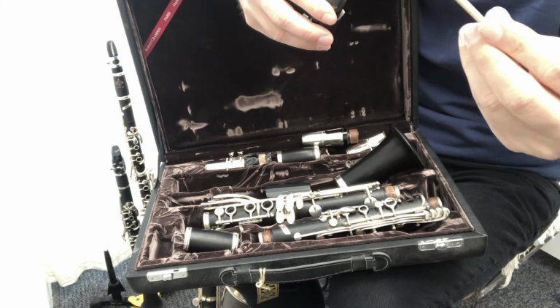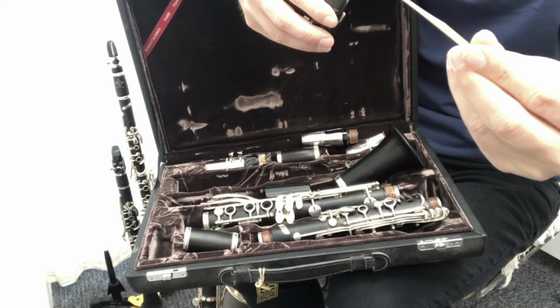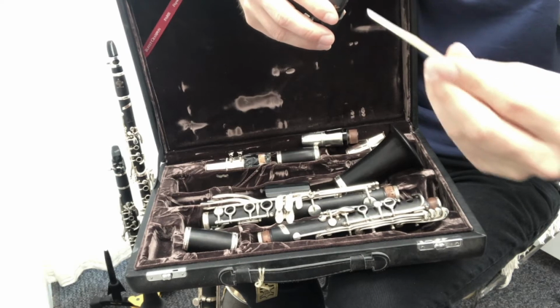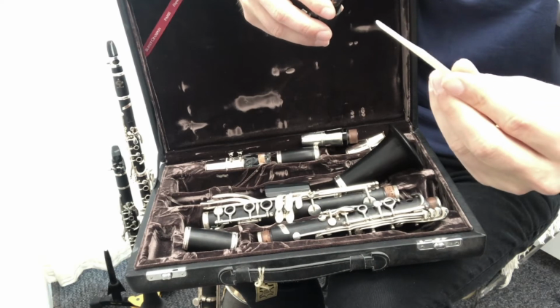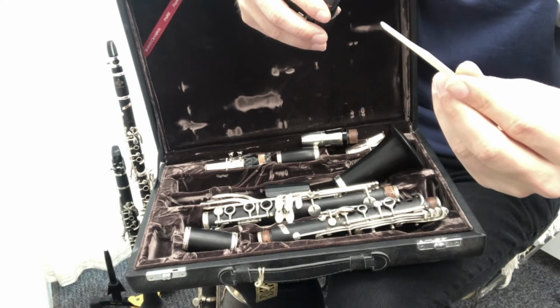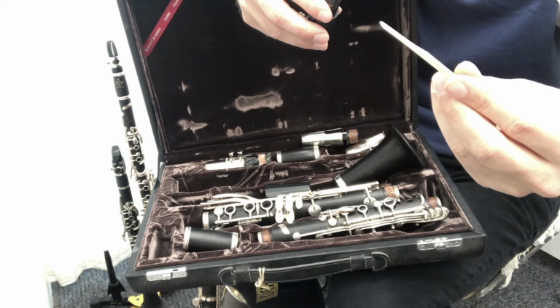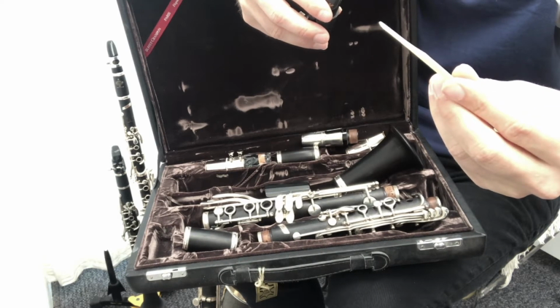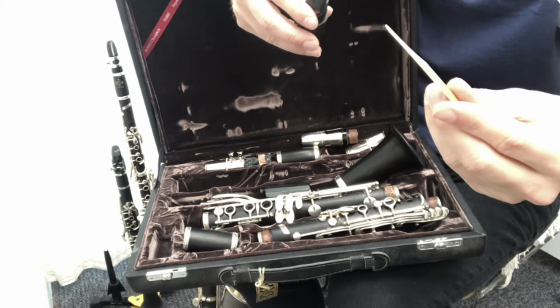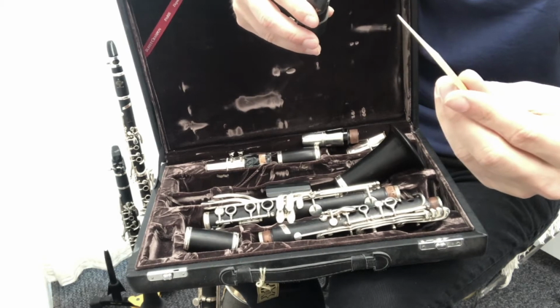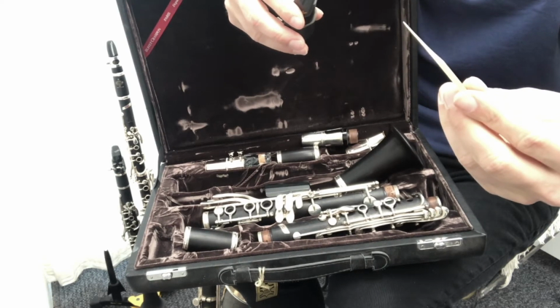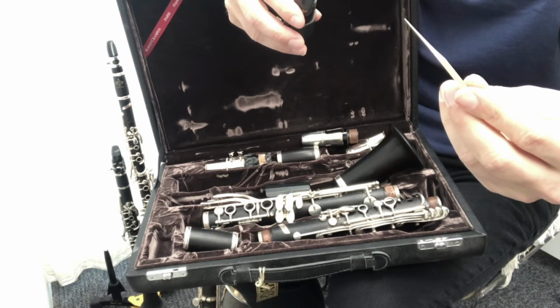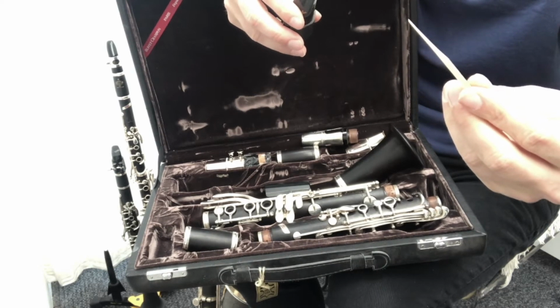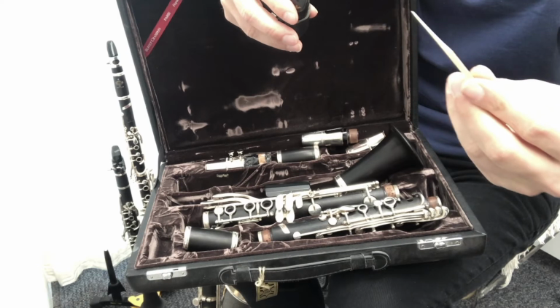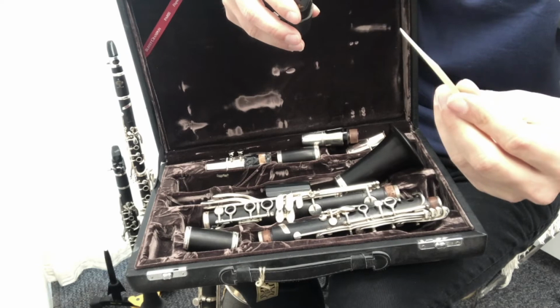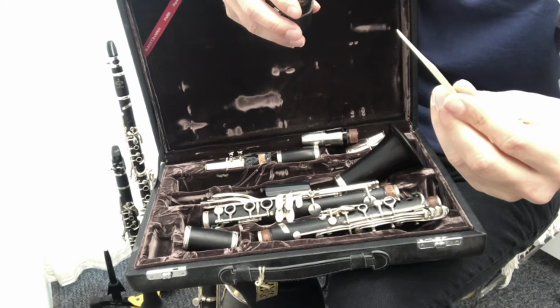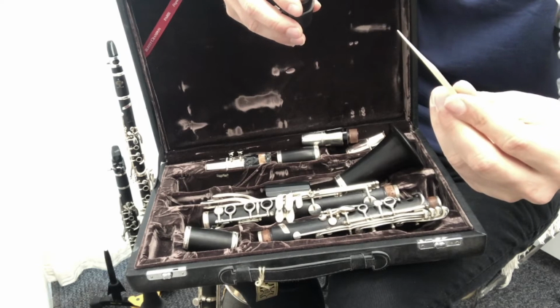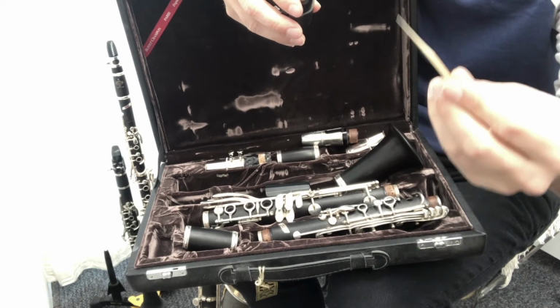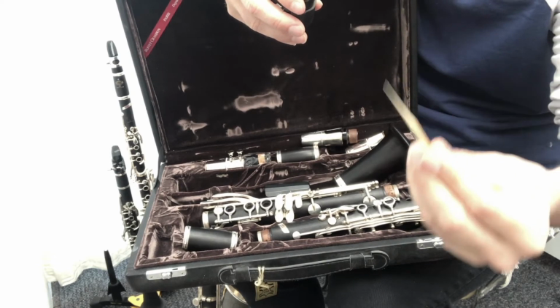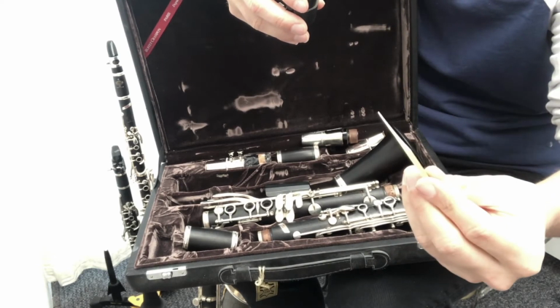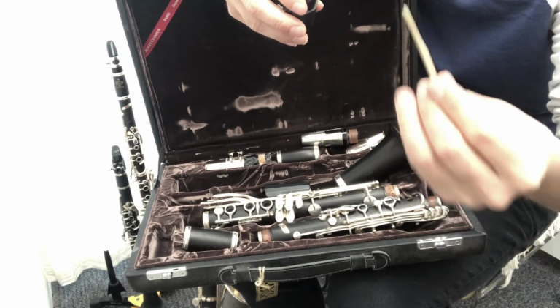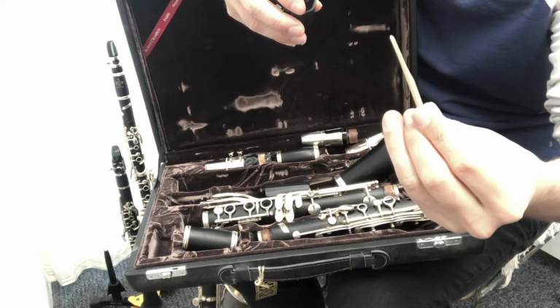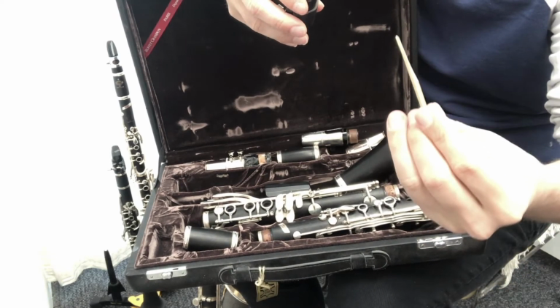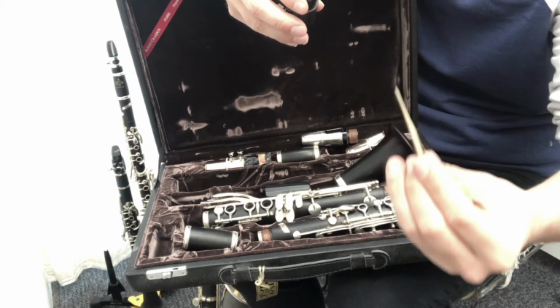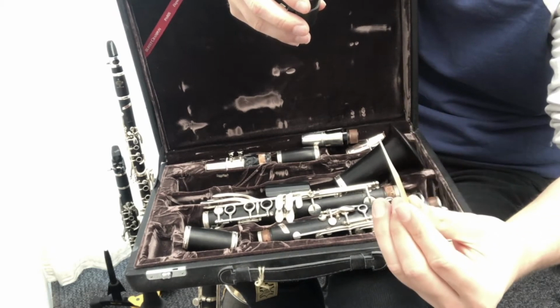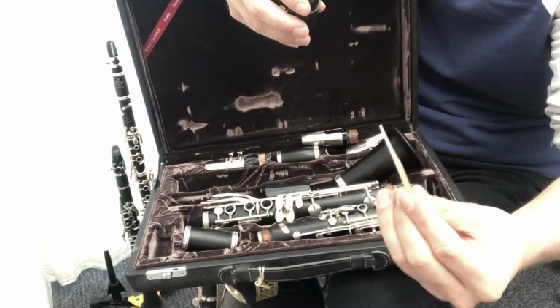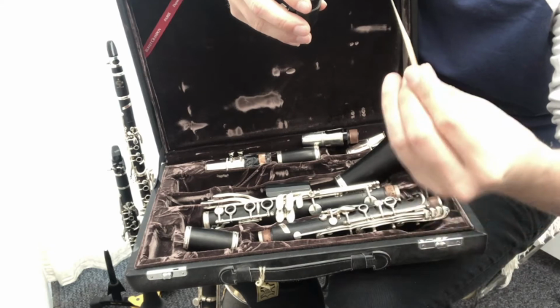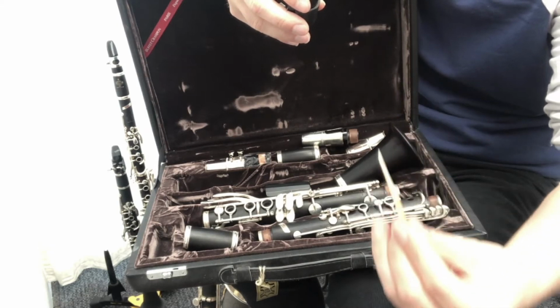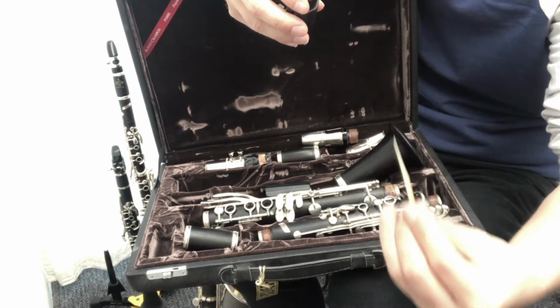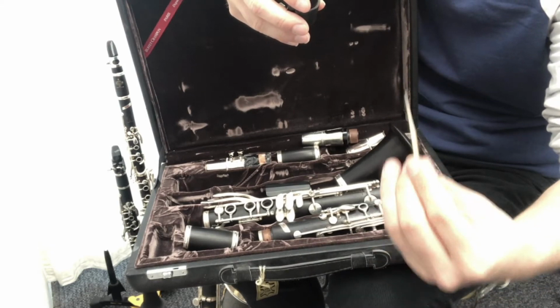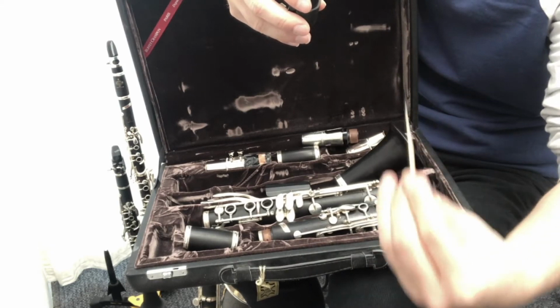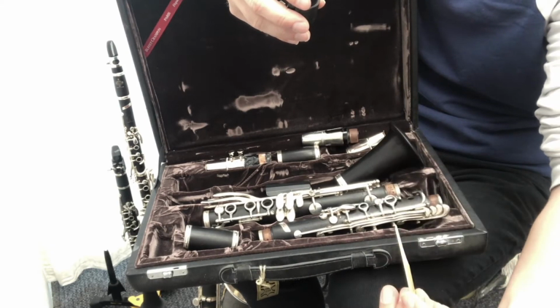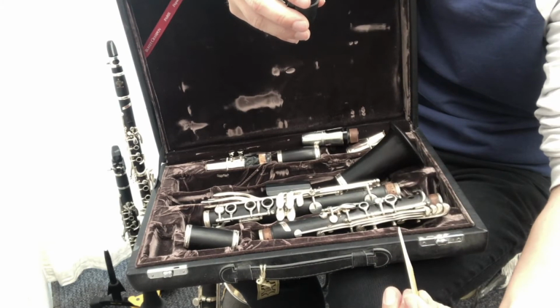Without the reed you can't make any sound on the instrument. What I'll do now is put it together bit by bit, and you can see how when it gets longer and more parts are added, the pitch gets lower as the air has to travel further through the tube.